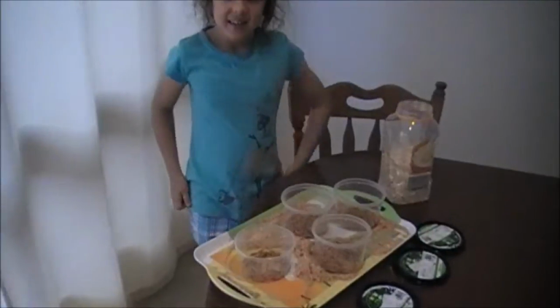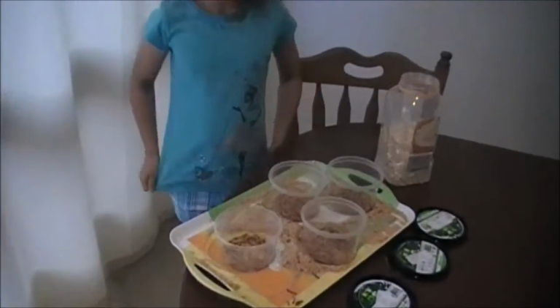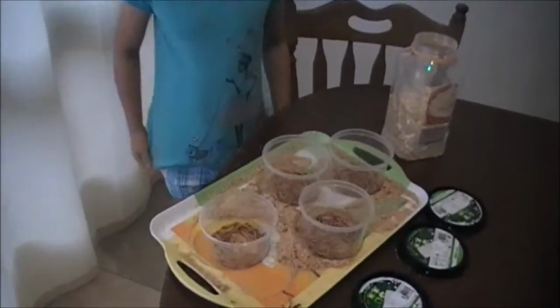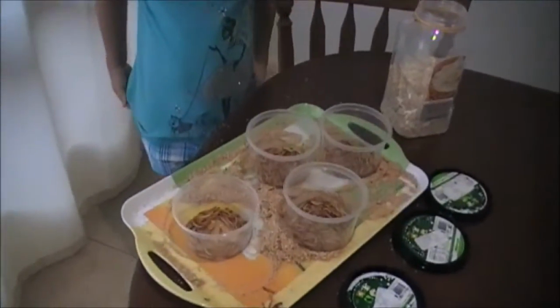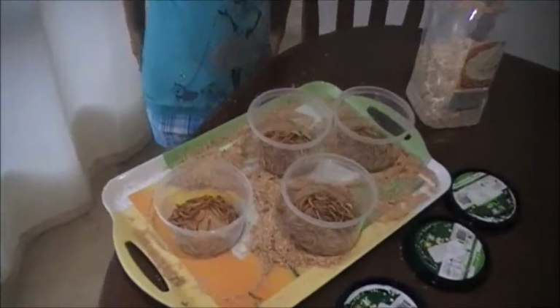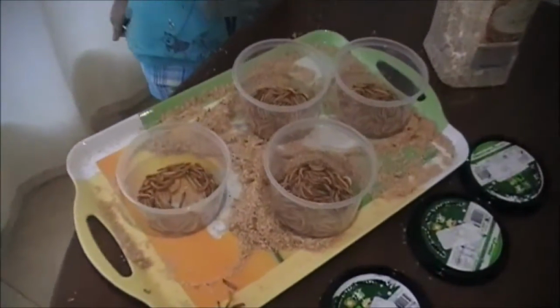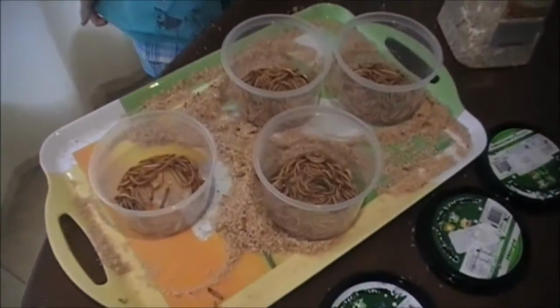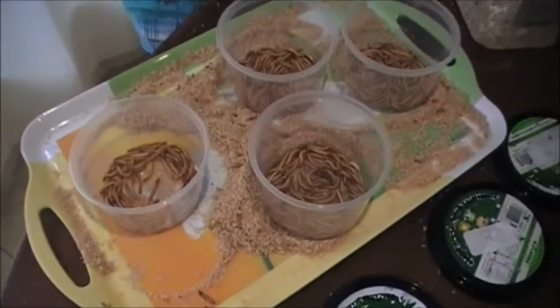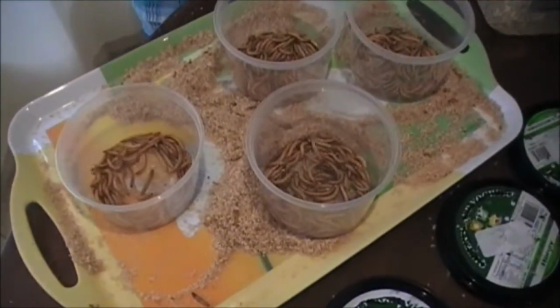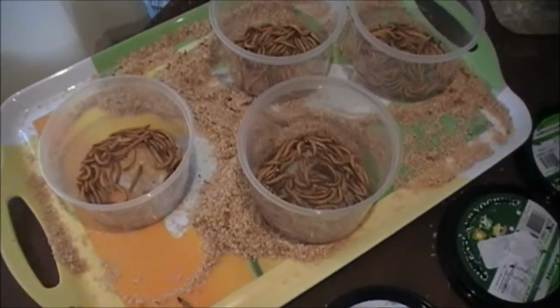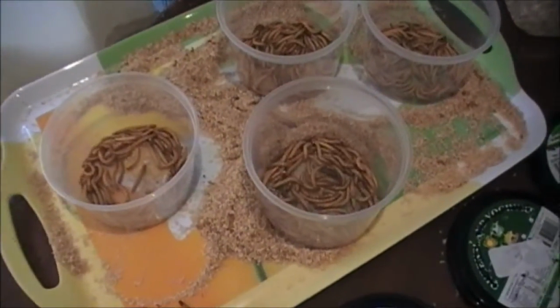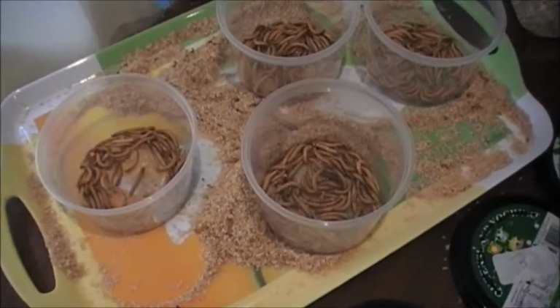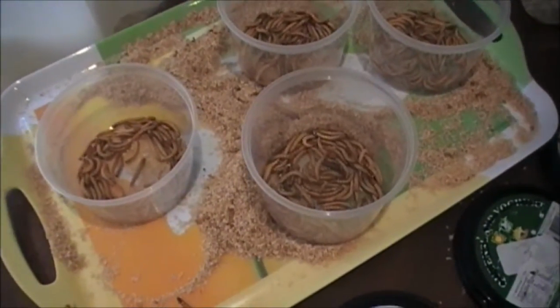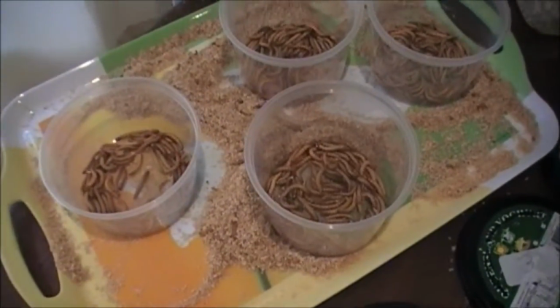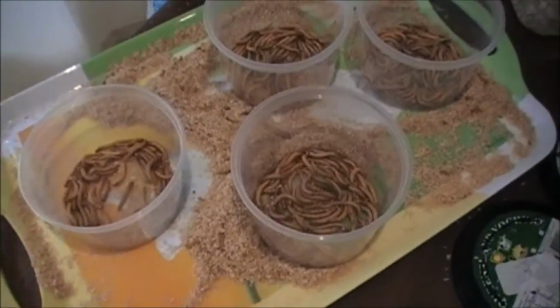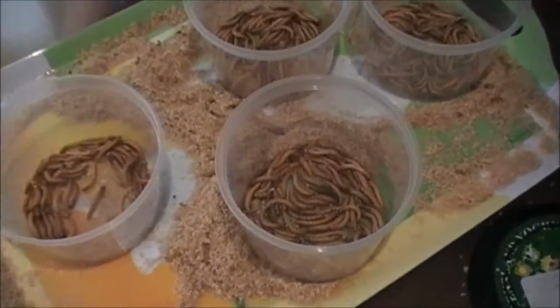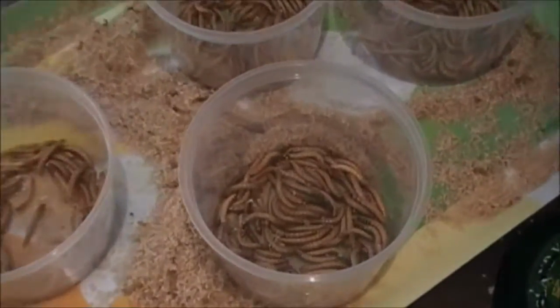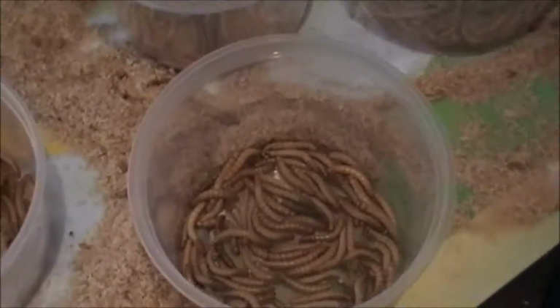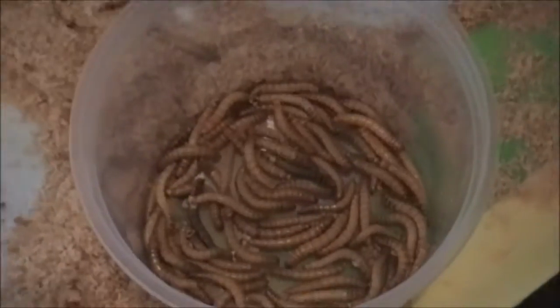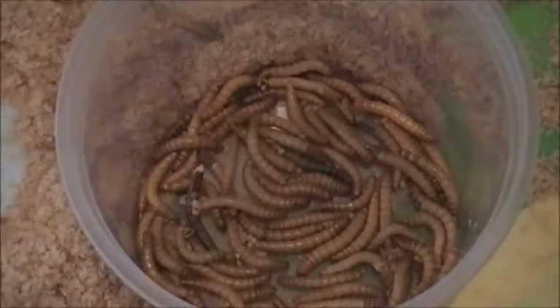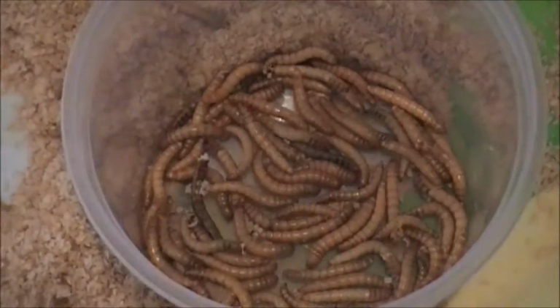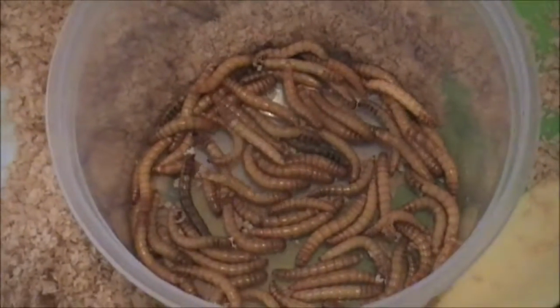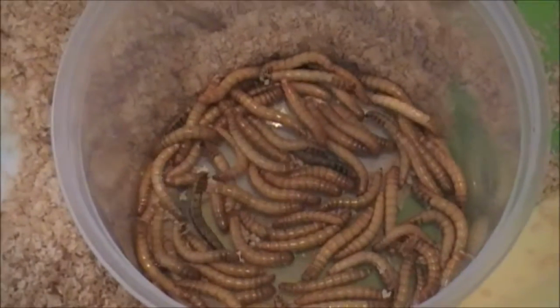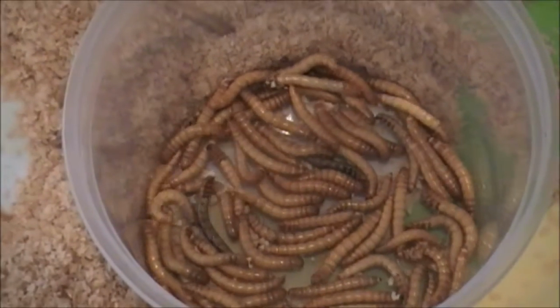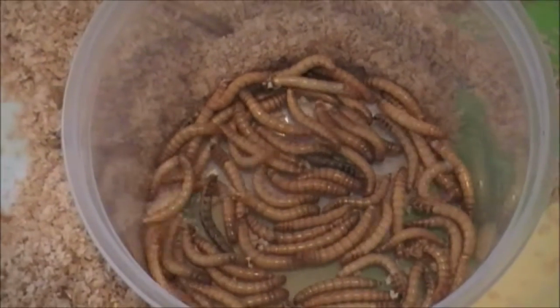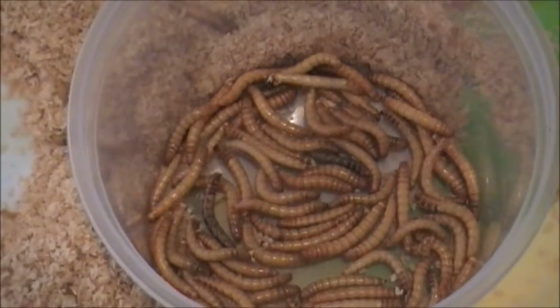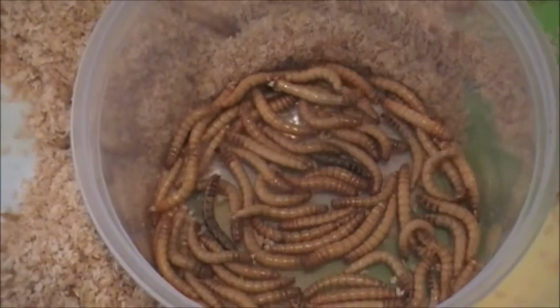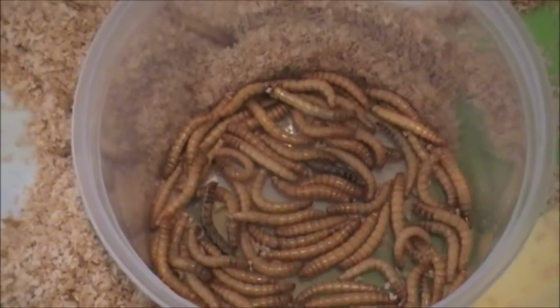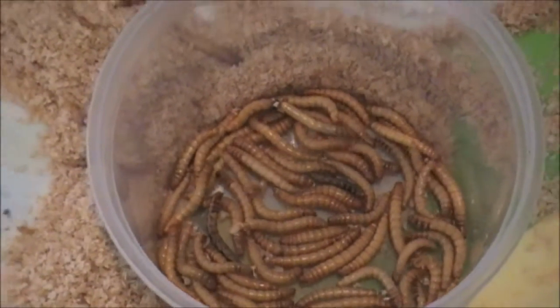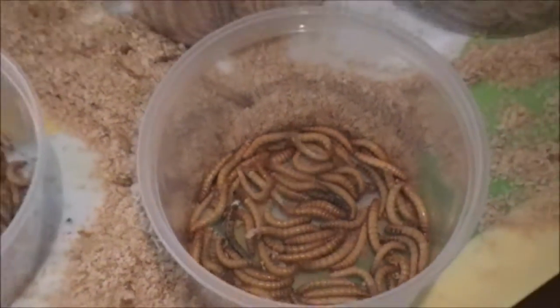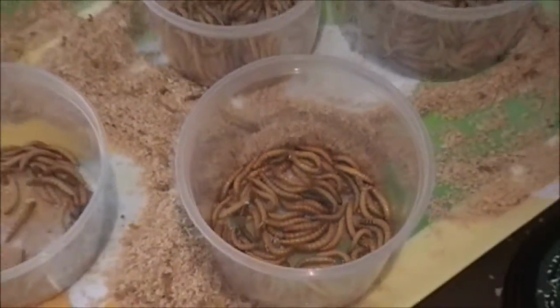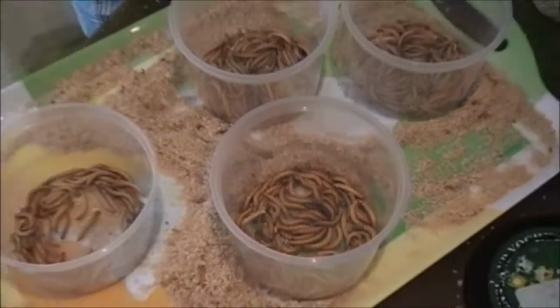I started out getting the mealworms from the pet shop. Then I counted them to see how many there were — there should be about 76 in each container.